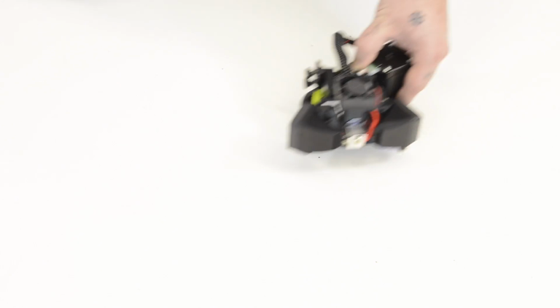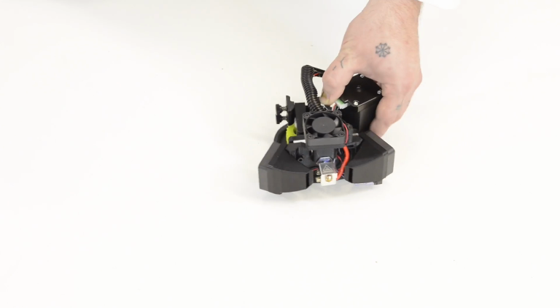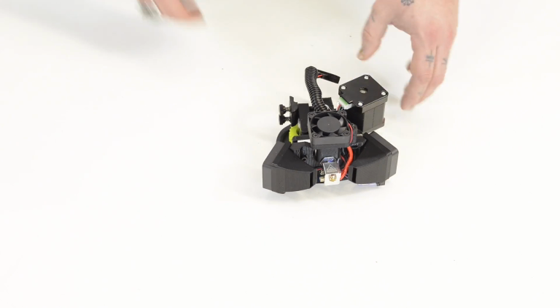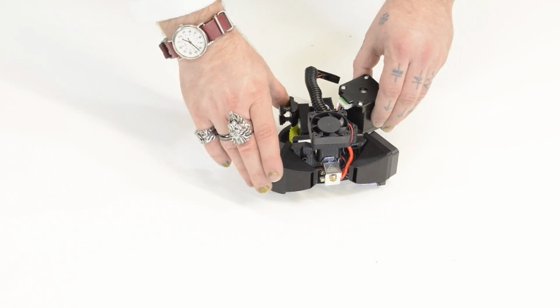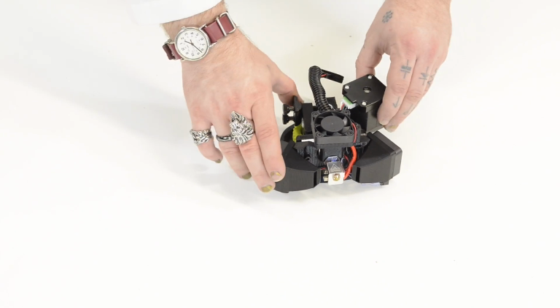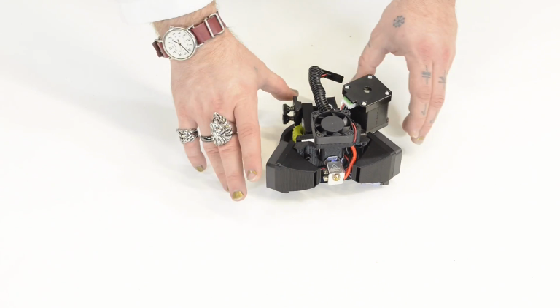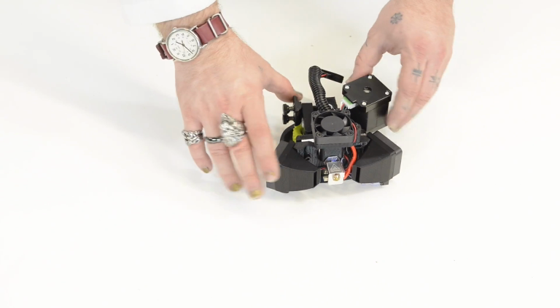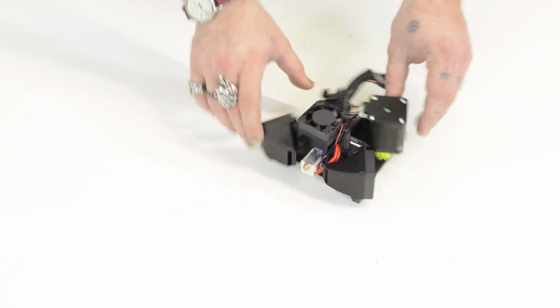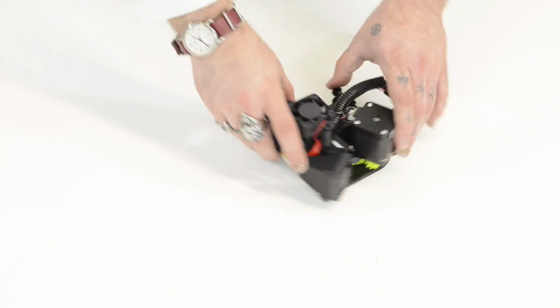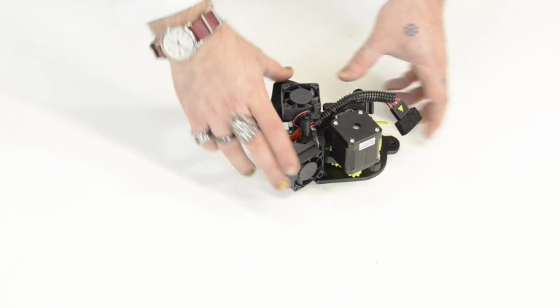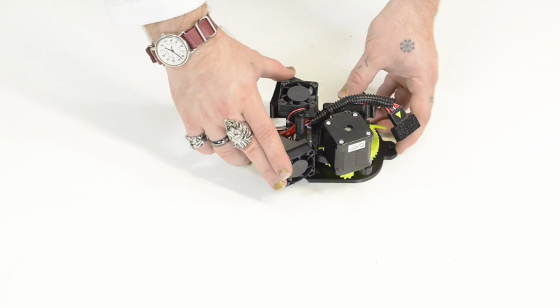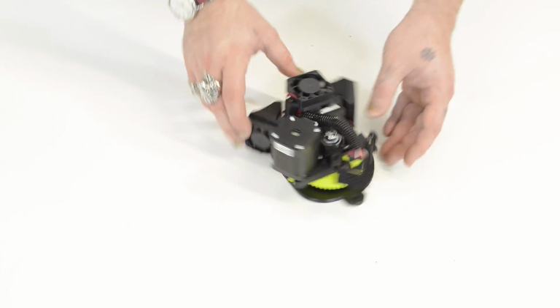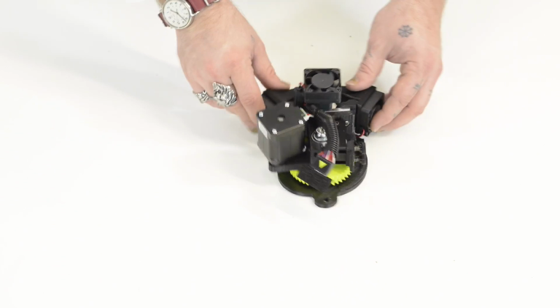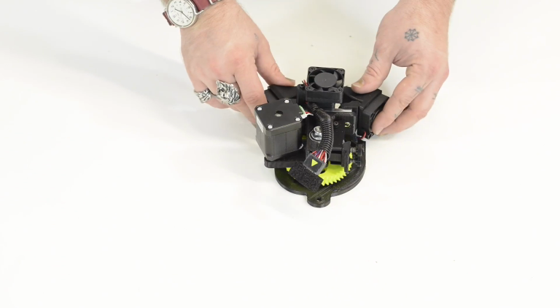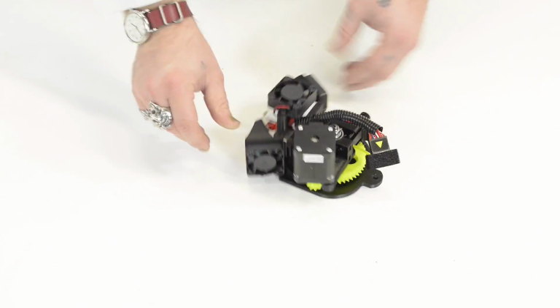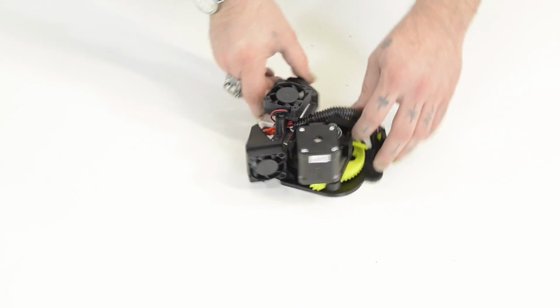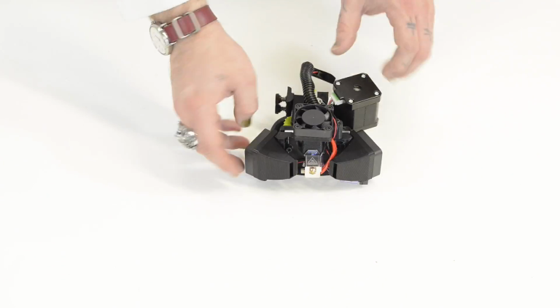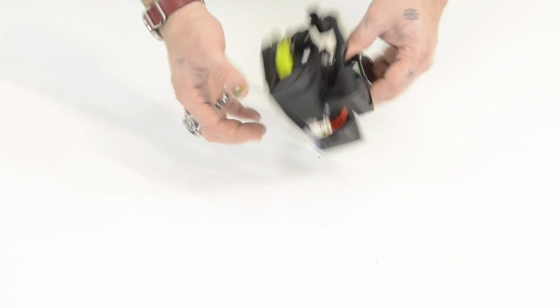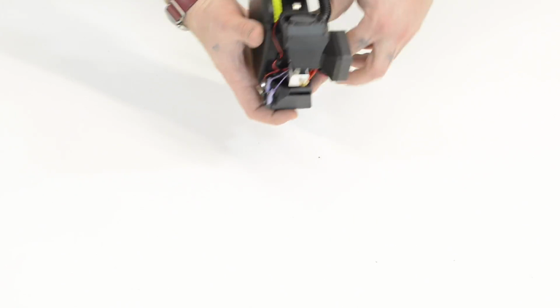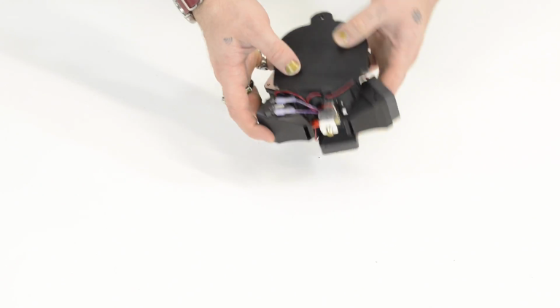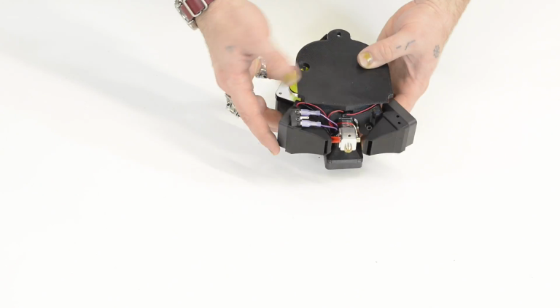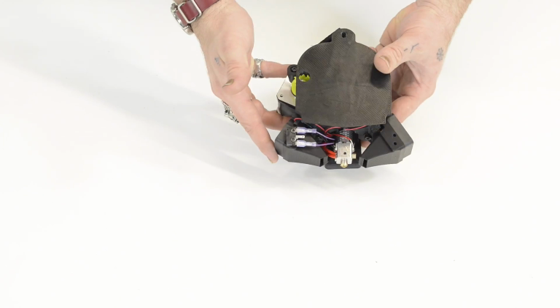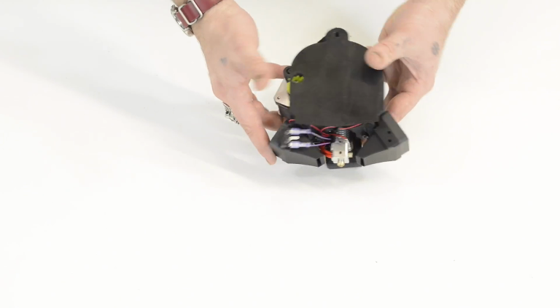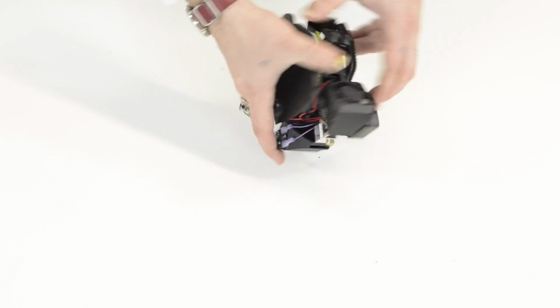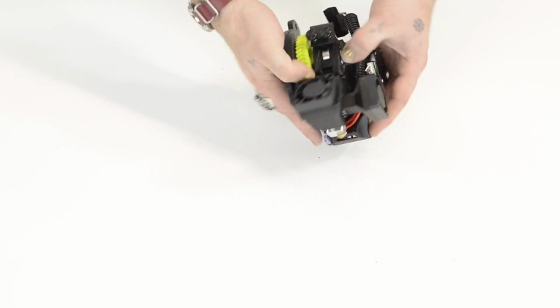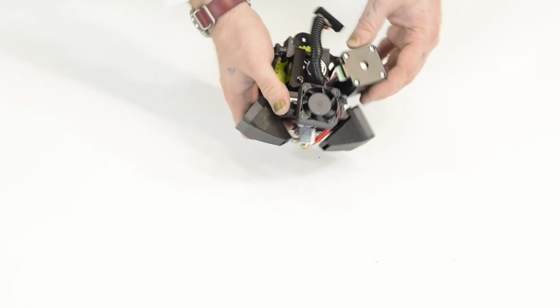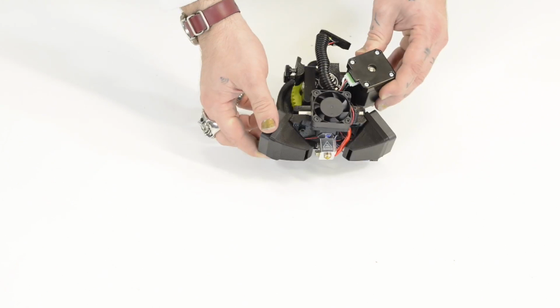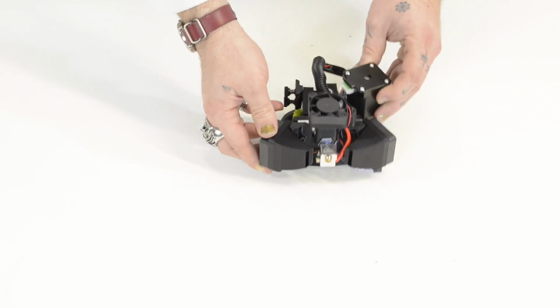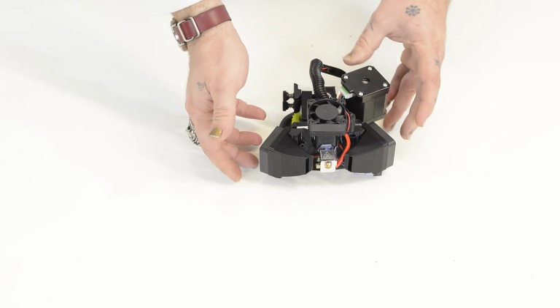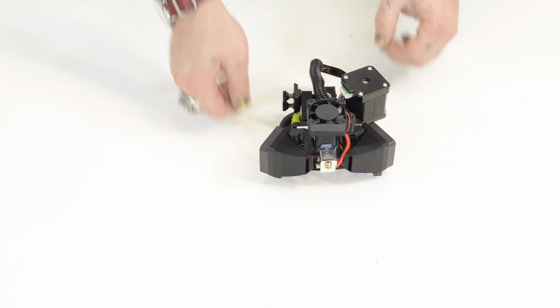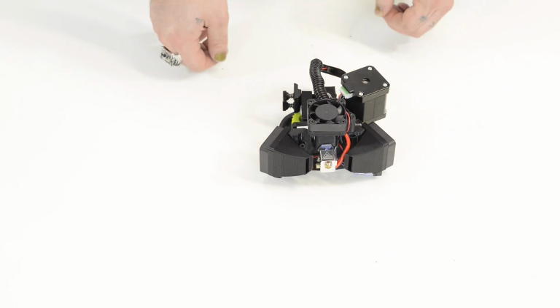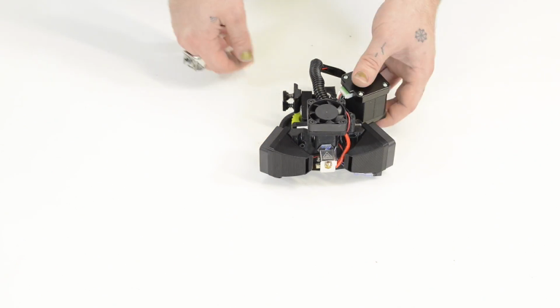Here is the extrusion head. As you can see there's a lot of ventilation on this model — it's a big improvement over the last one.